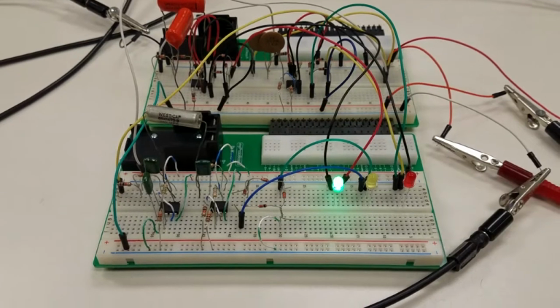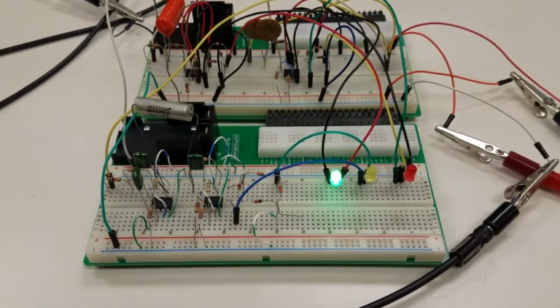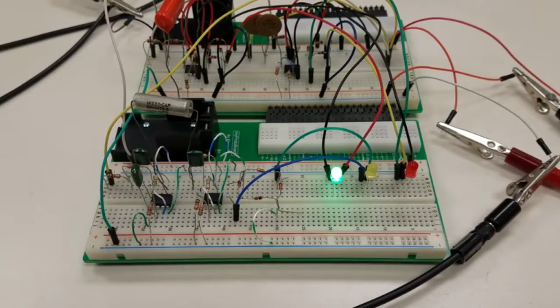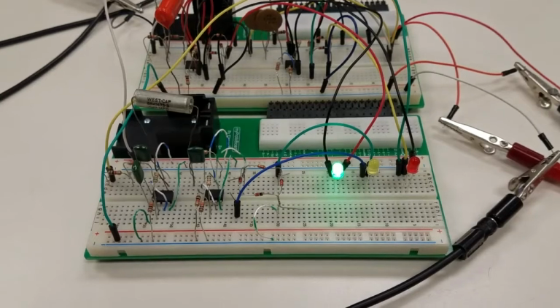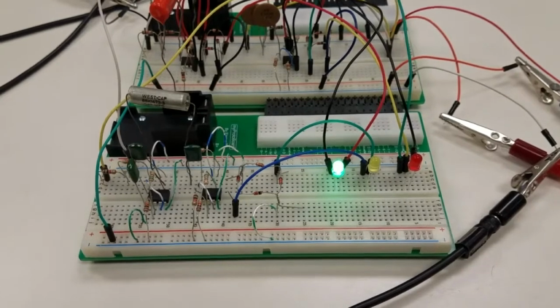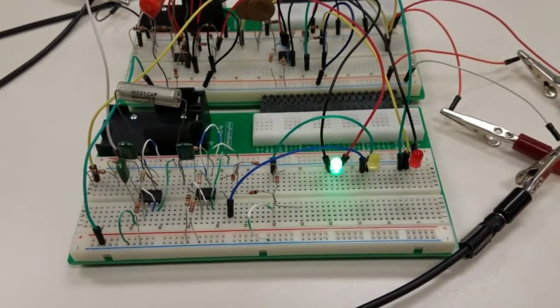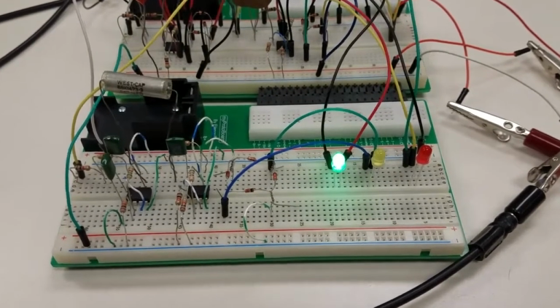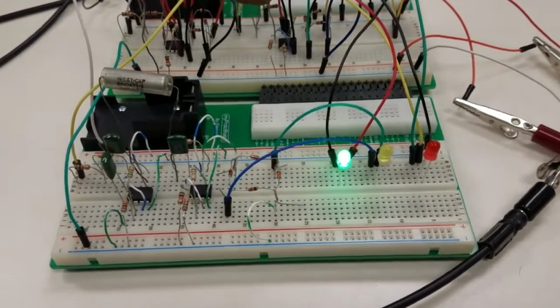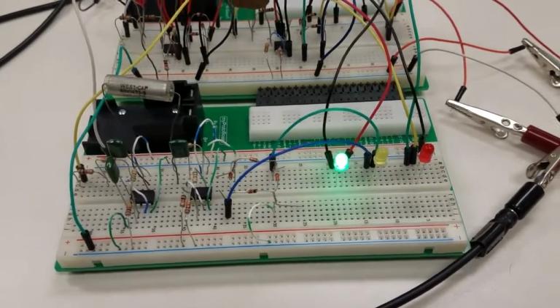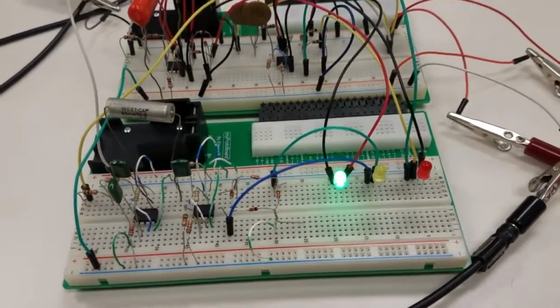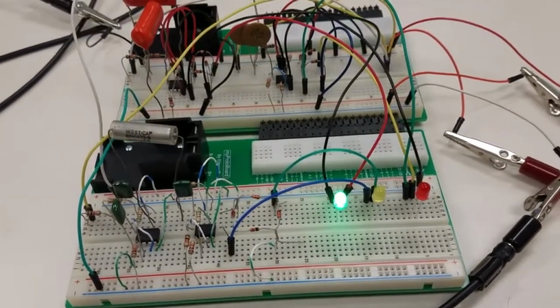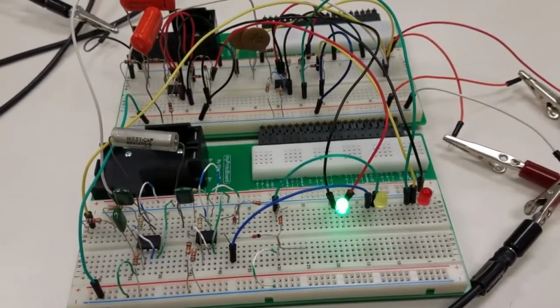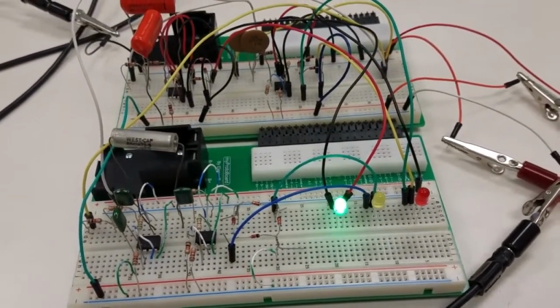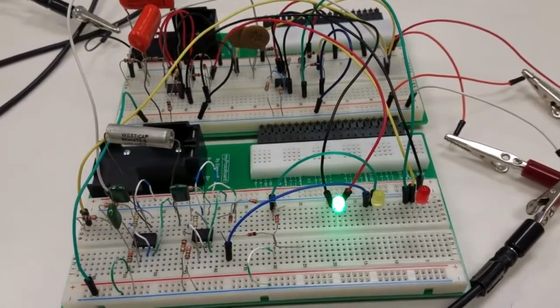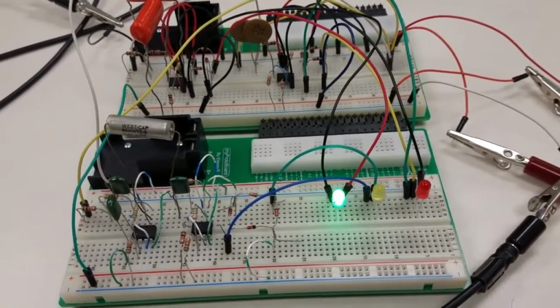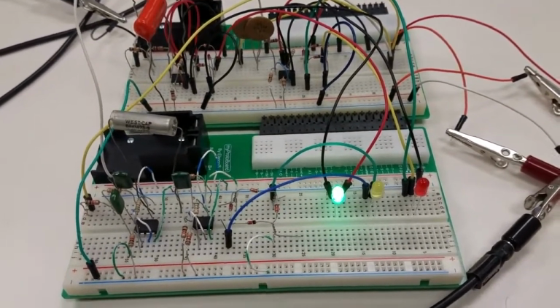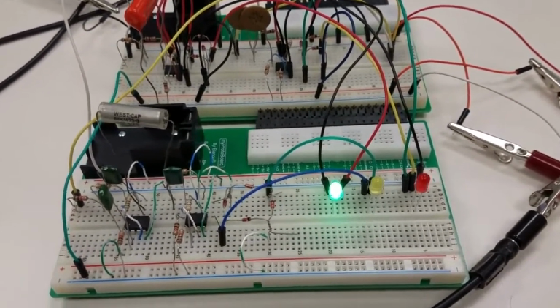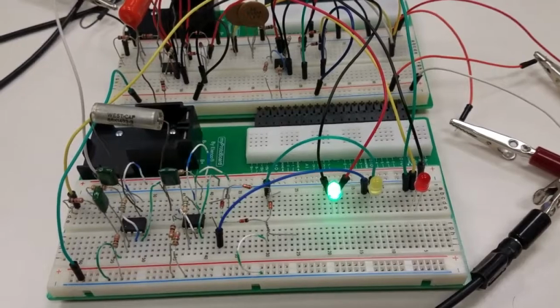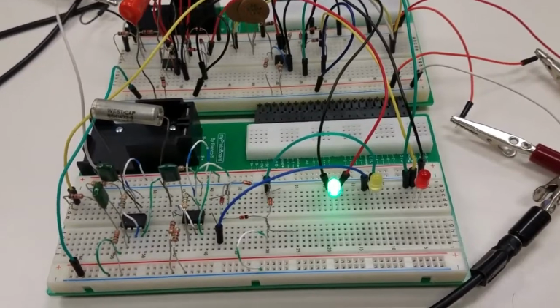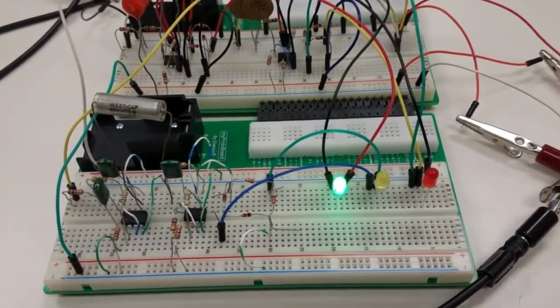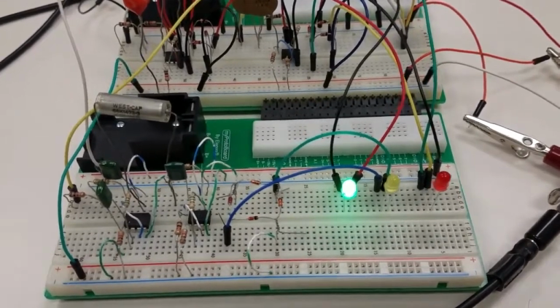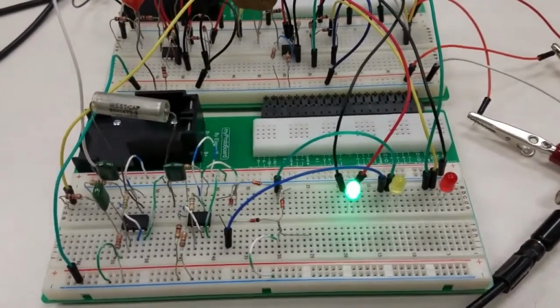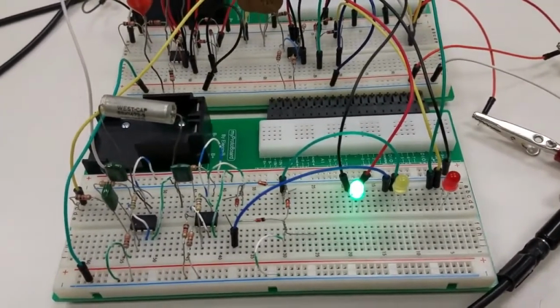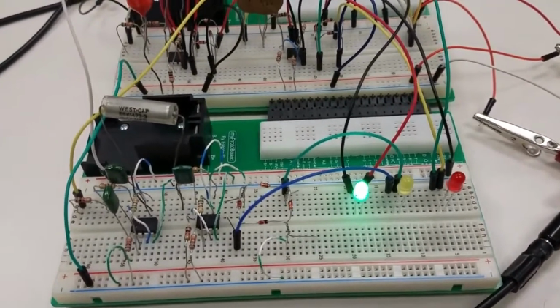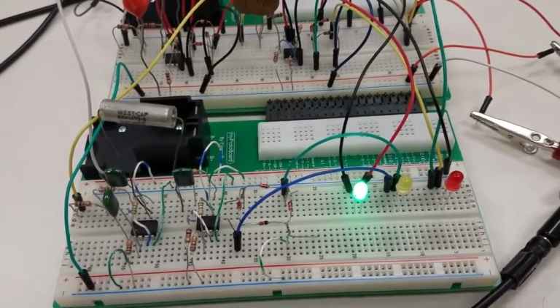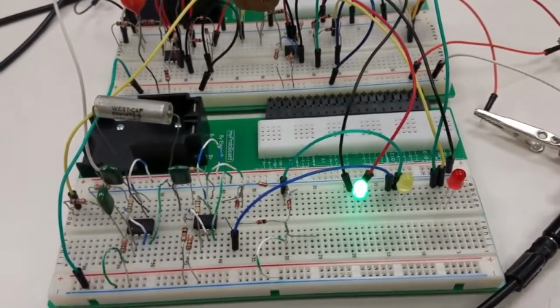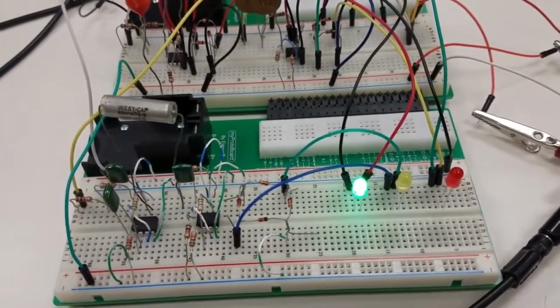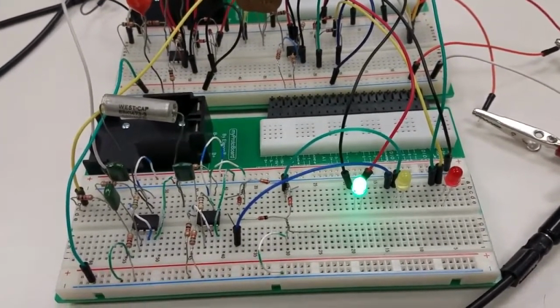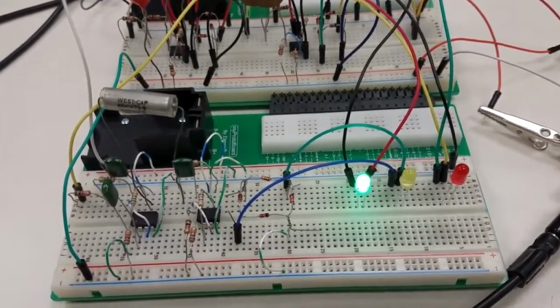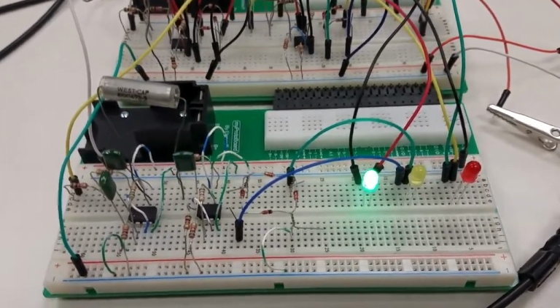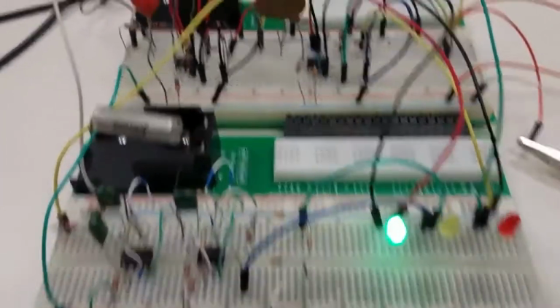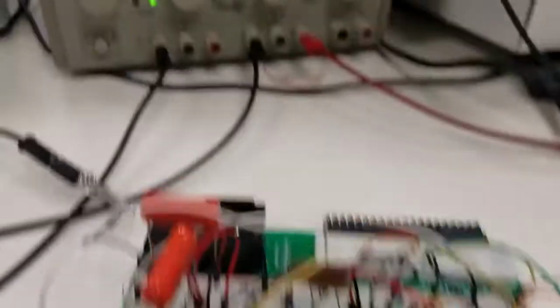This is a frequency detector. At low frequency, the green light will light up. At medium frequency, the yellow light will light up. And at high frequency, the red light will light up.